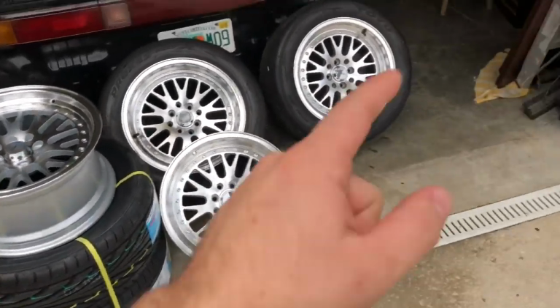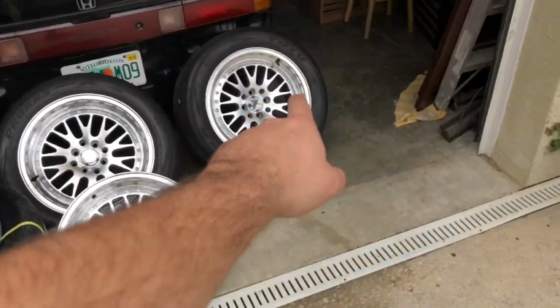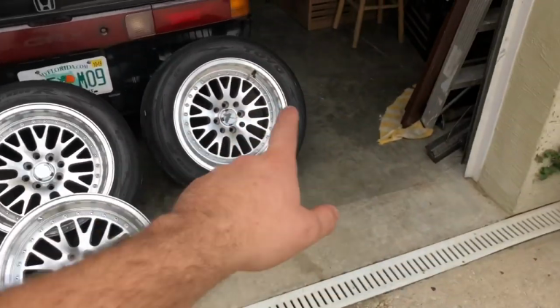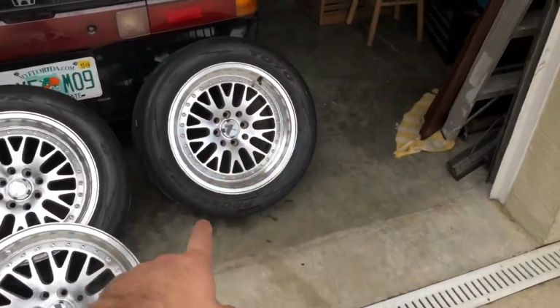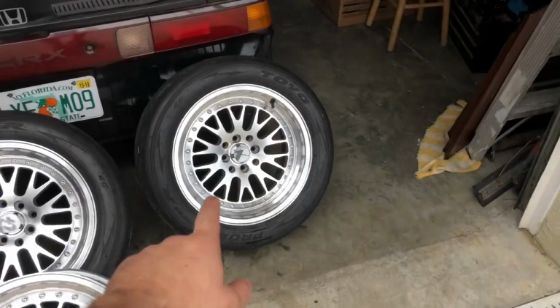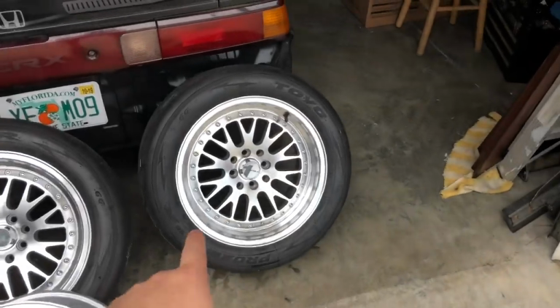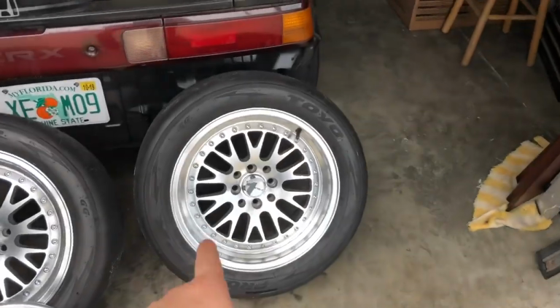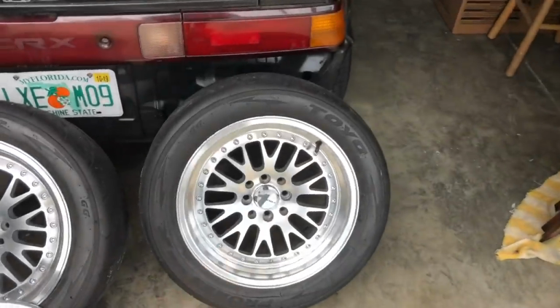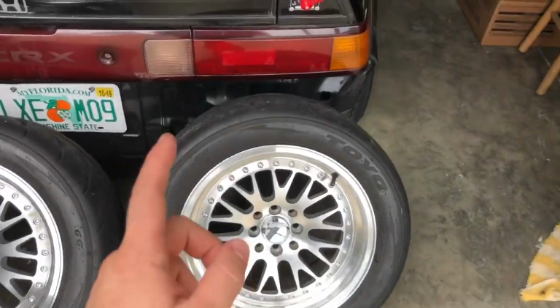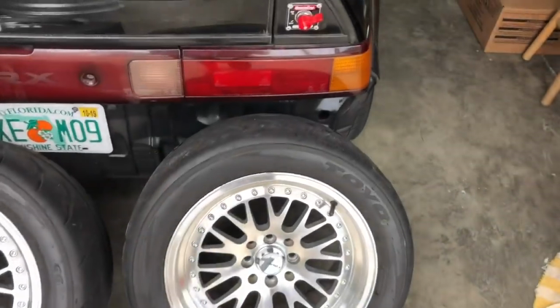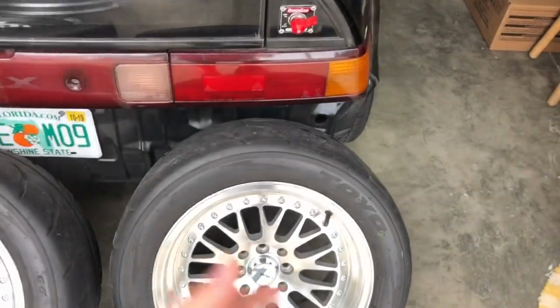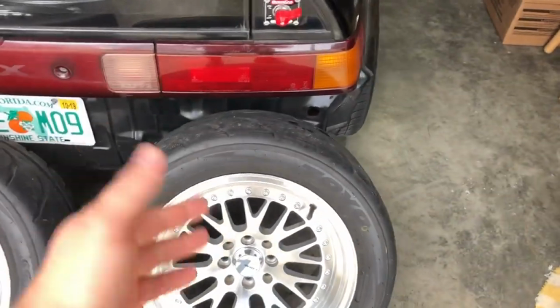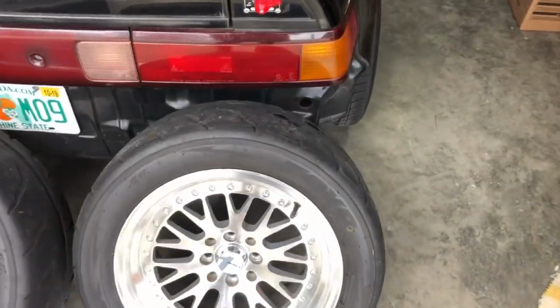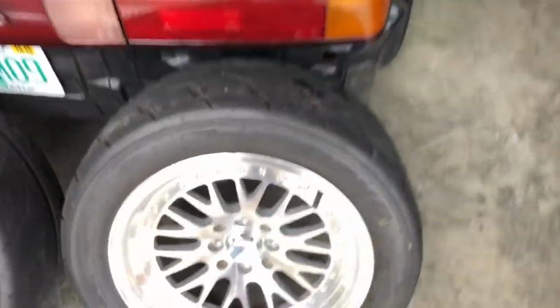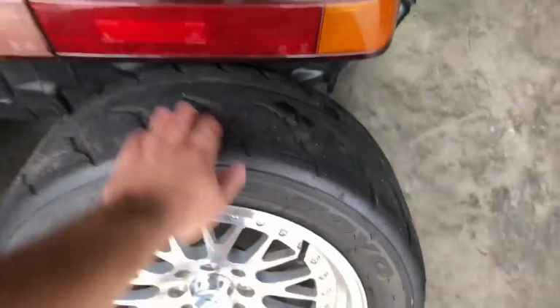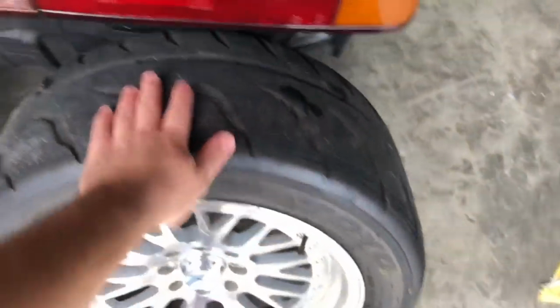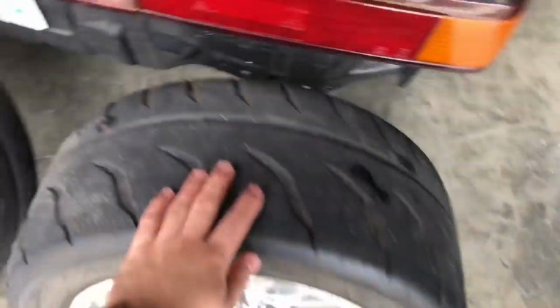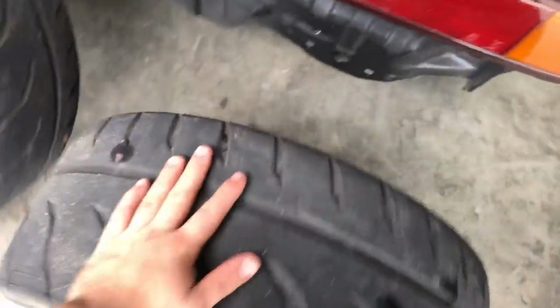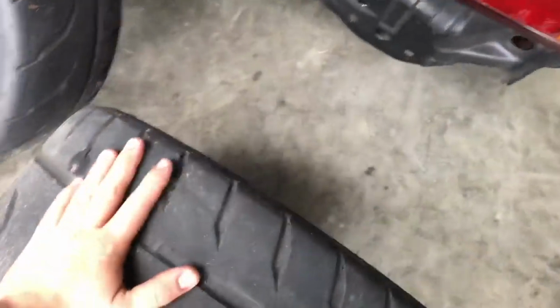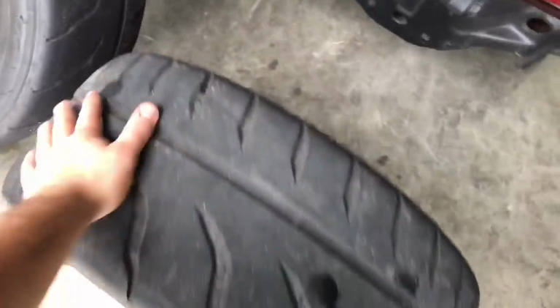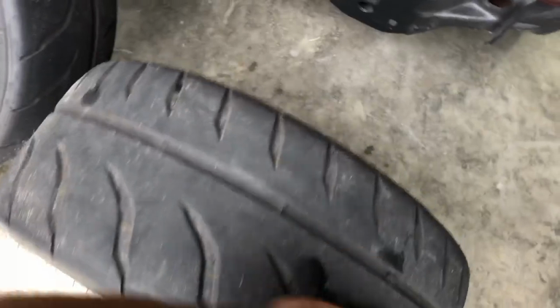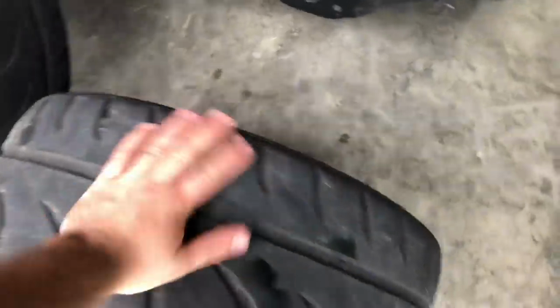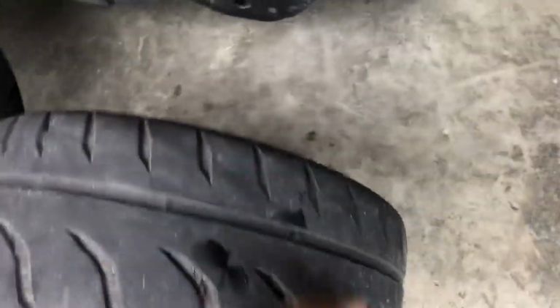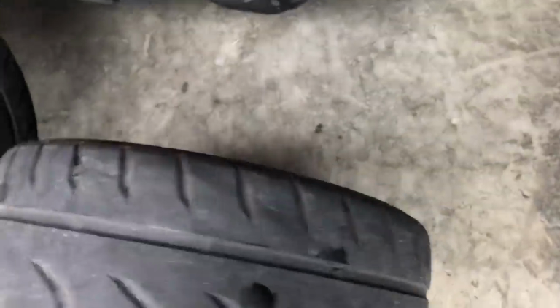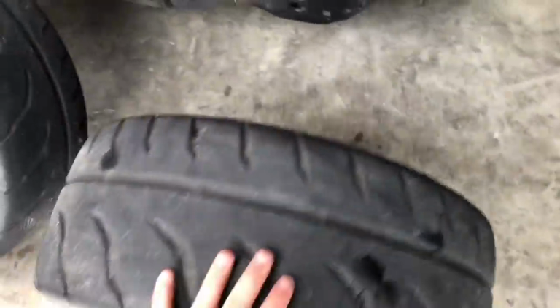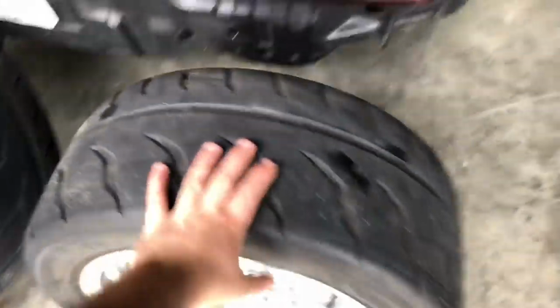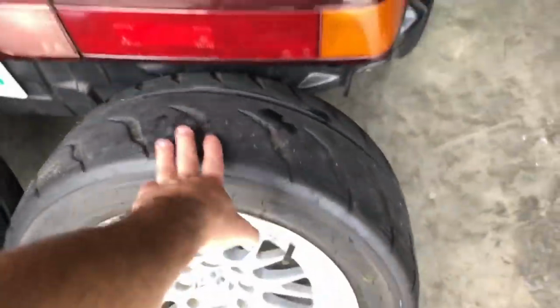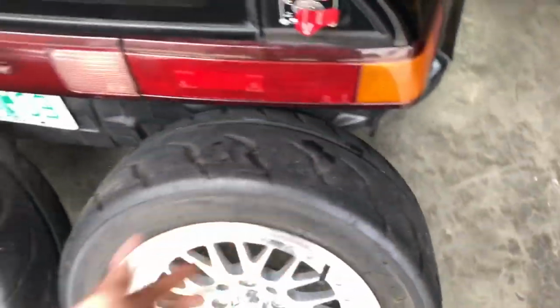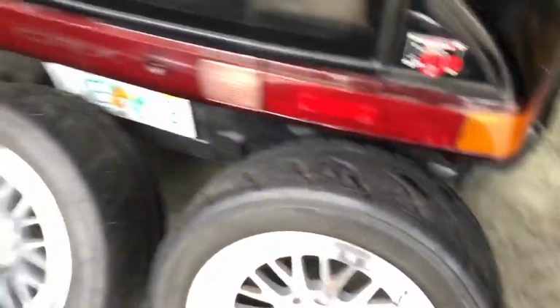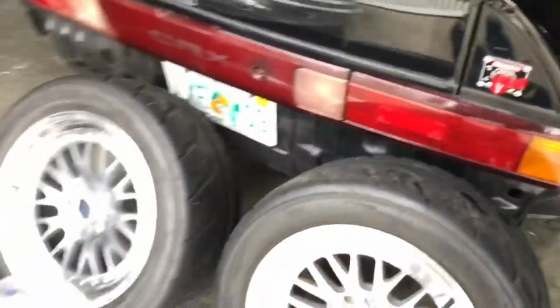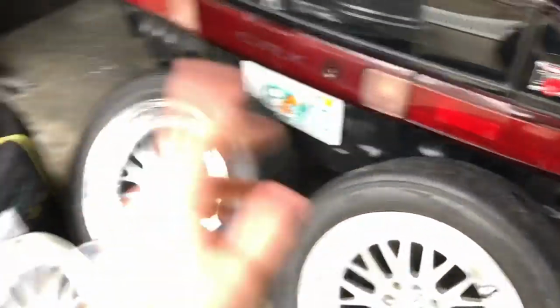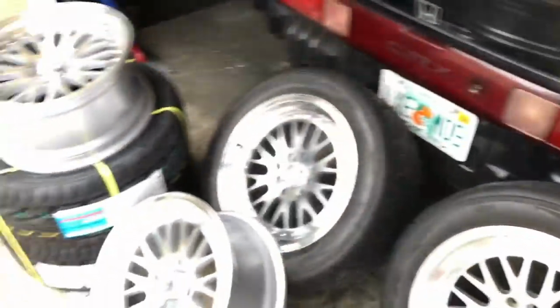Now these are R888Rs — they're like the radials that a lot of people run on the street. Between these and the Mickey ET Streets, those are pretty much my two favorites.